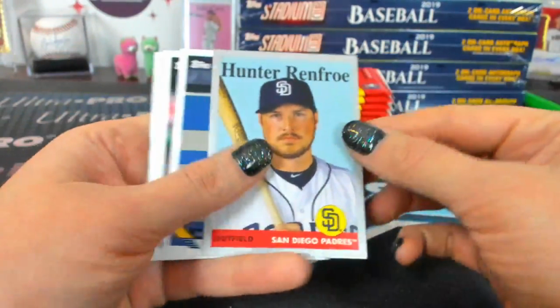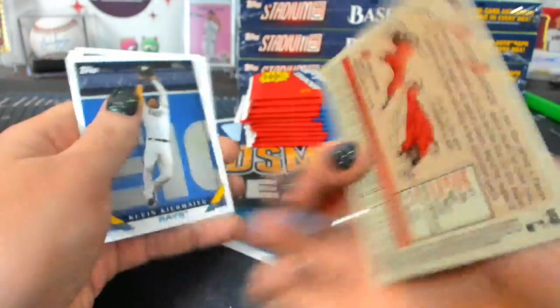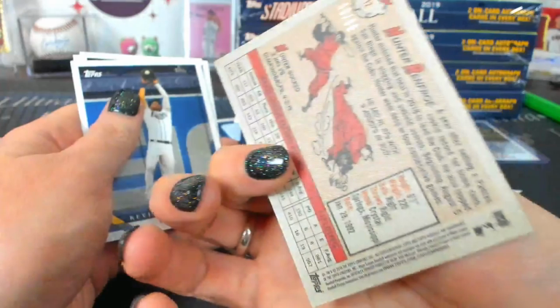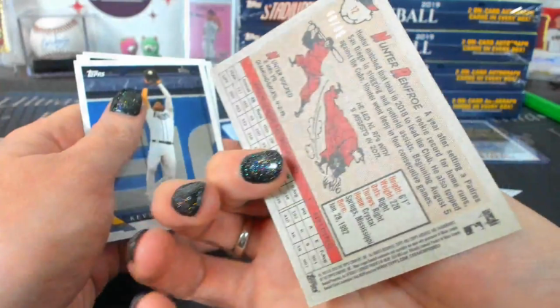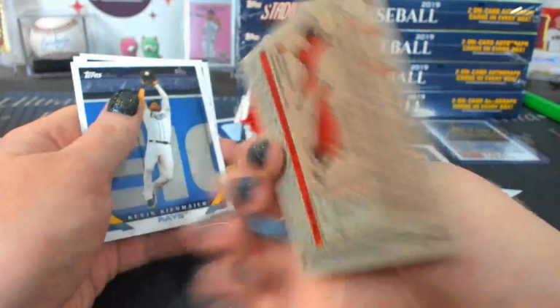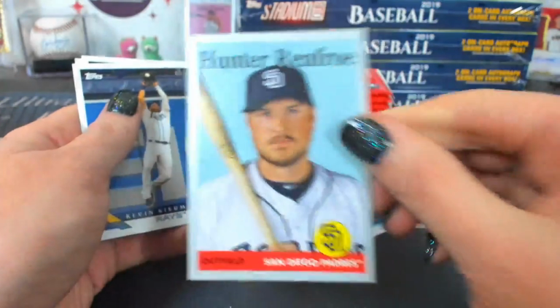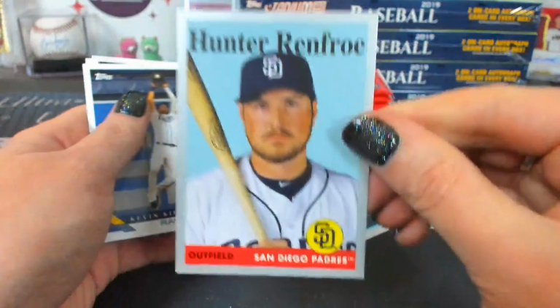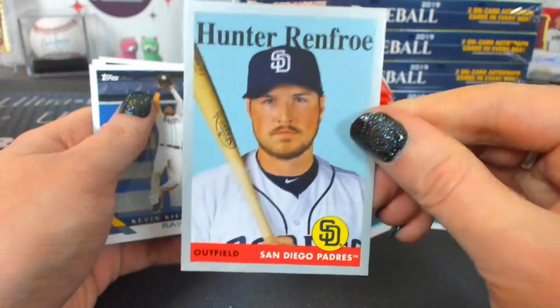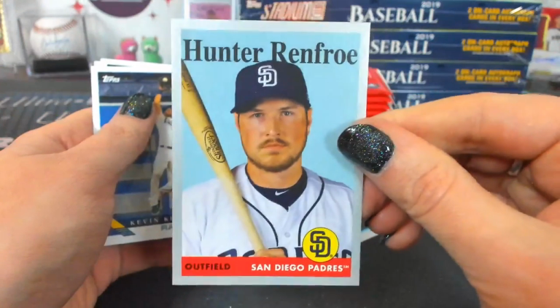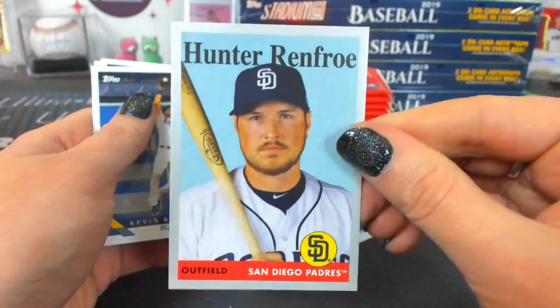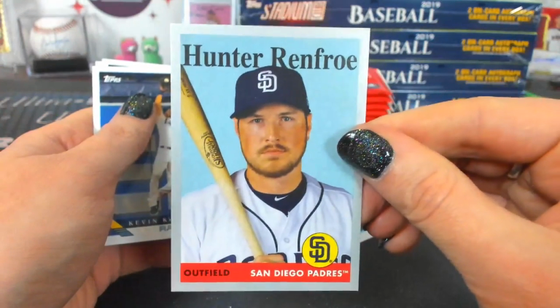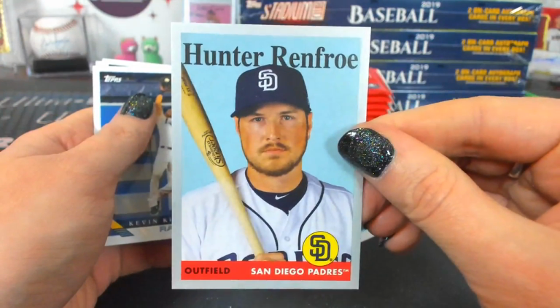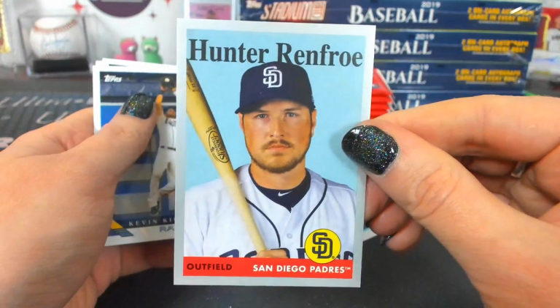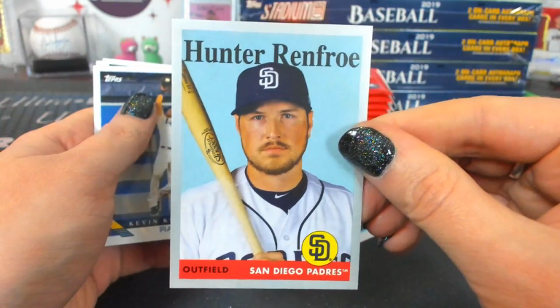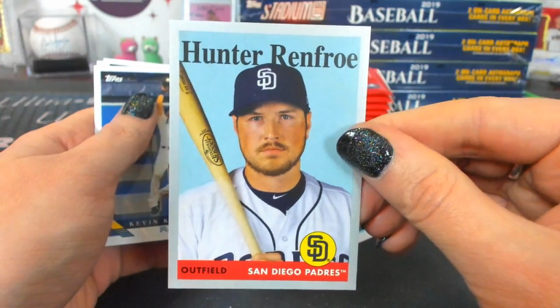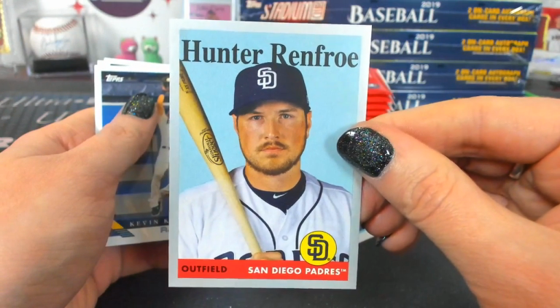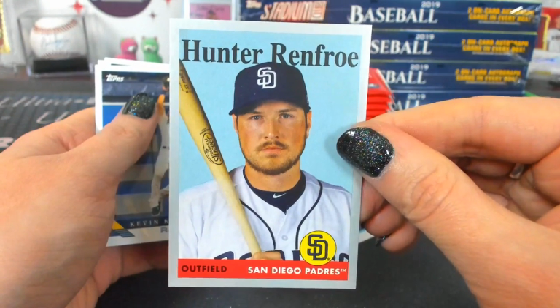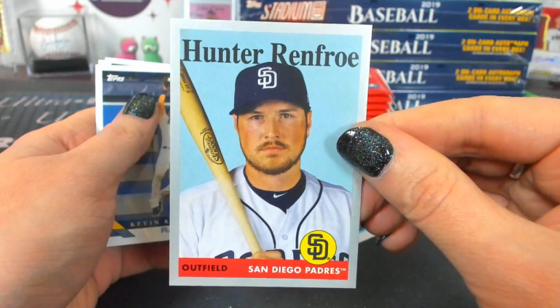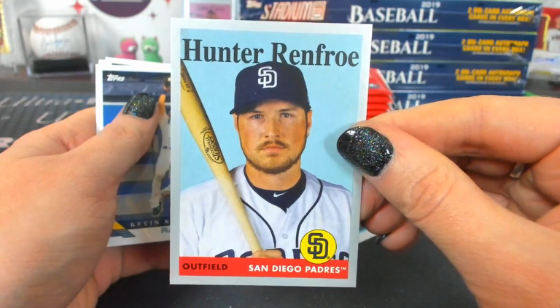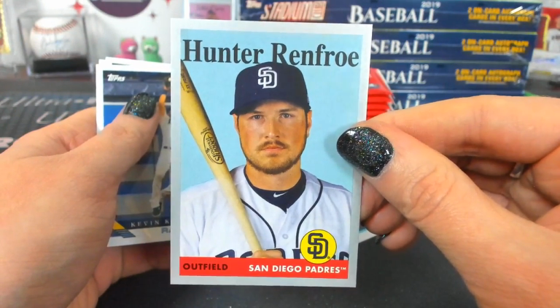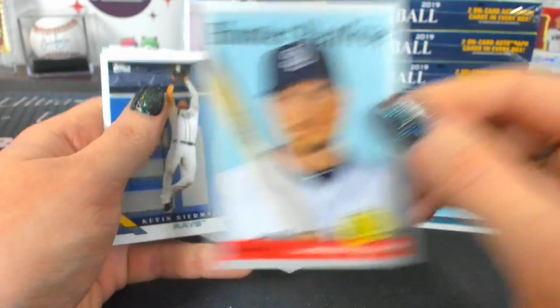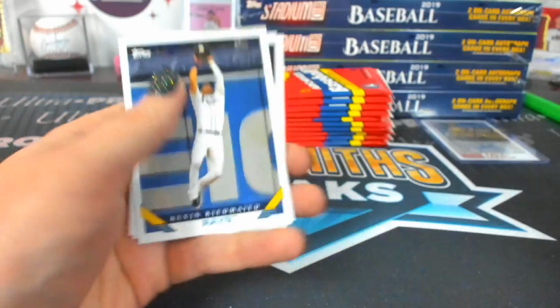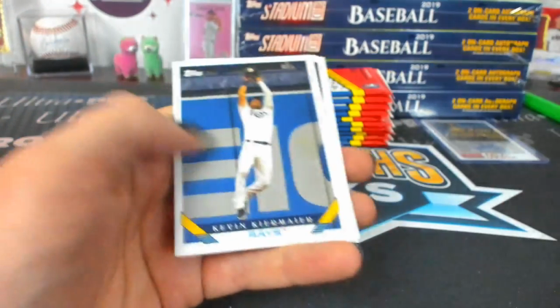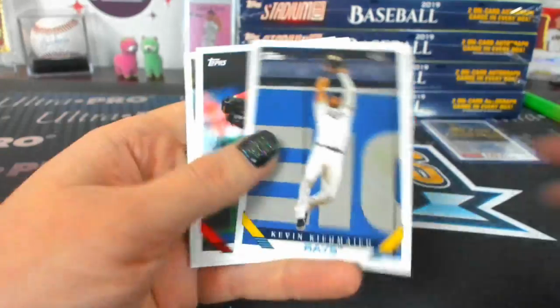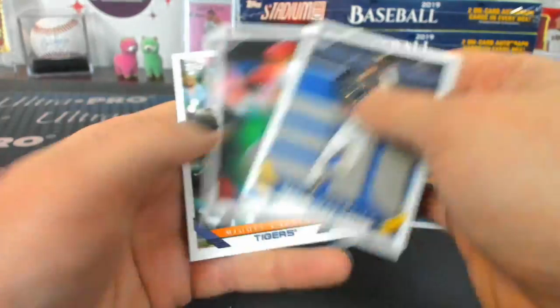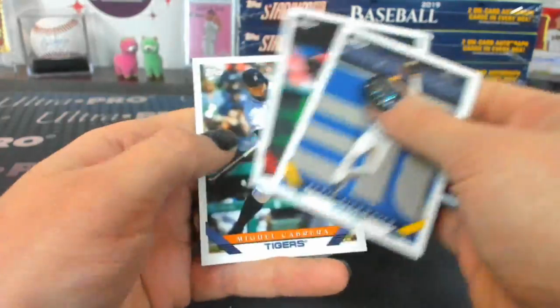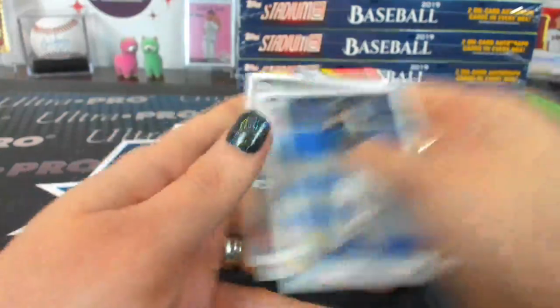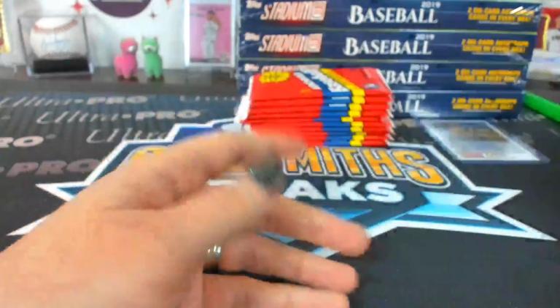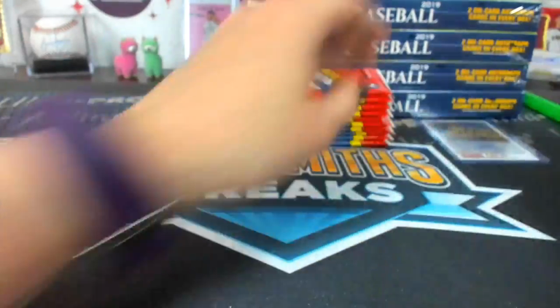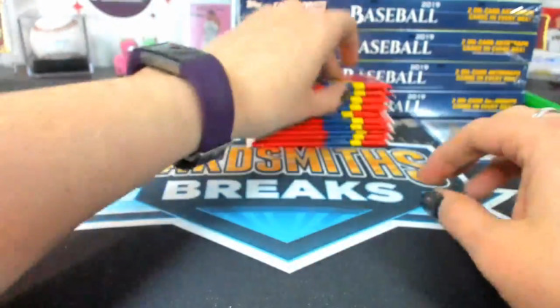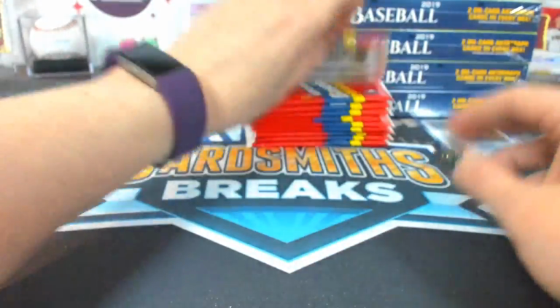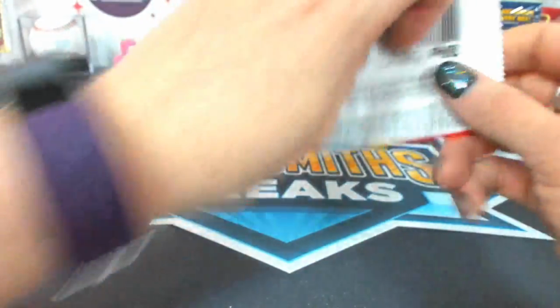Hunter Renfro to 99, San Diego Padres. I think because the Mexican place was right there next to the mall.